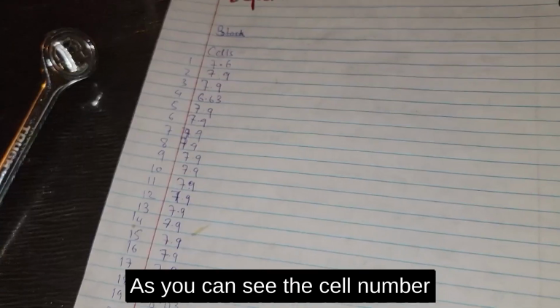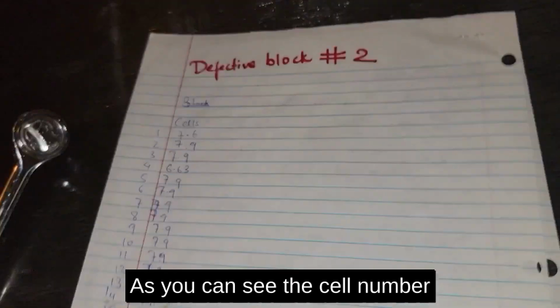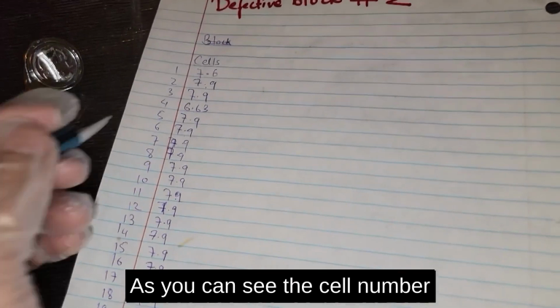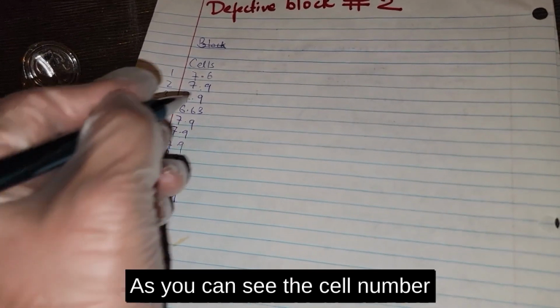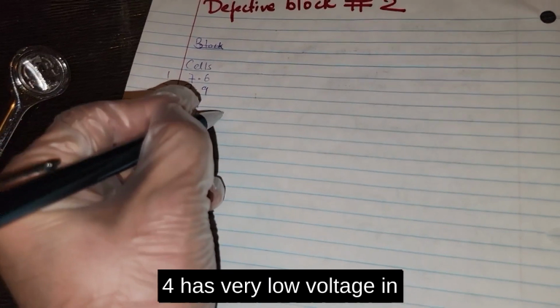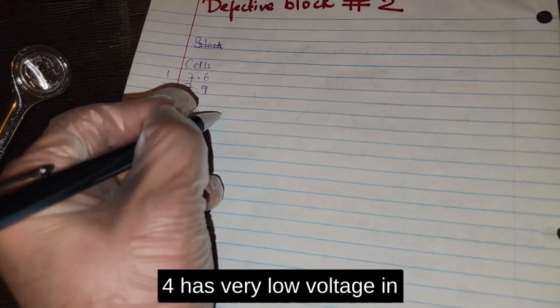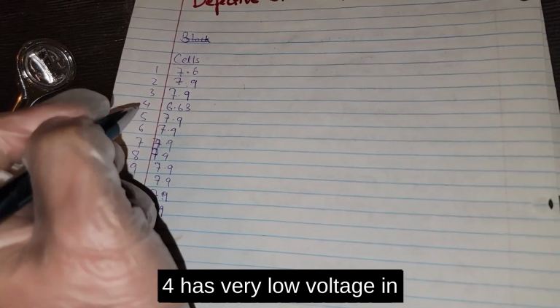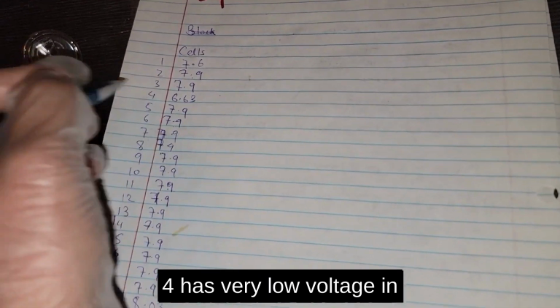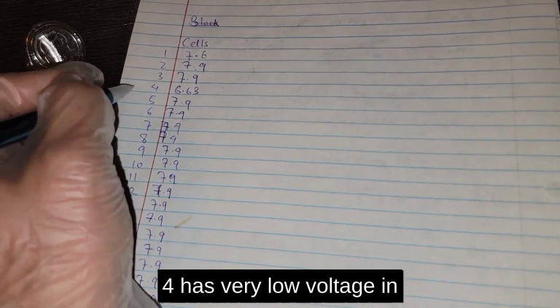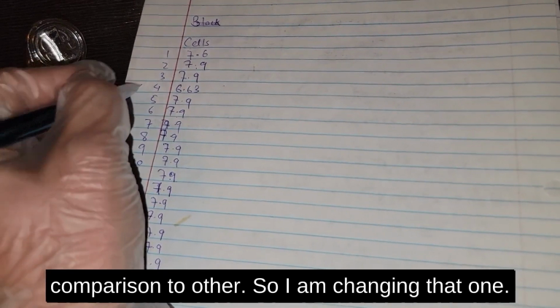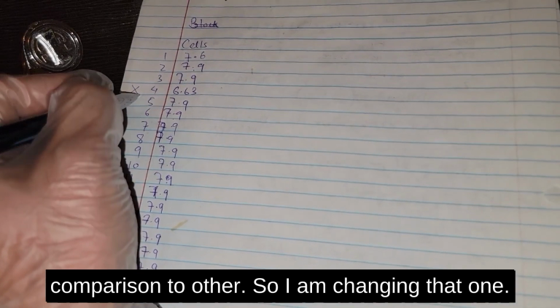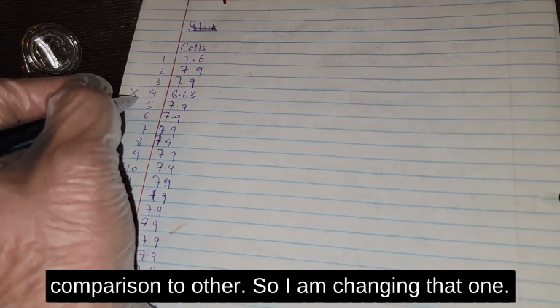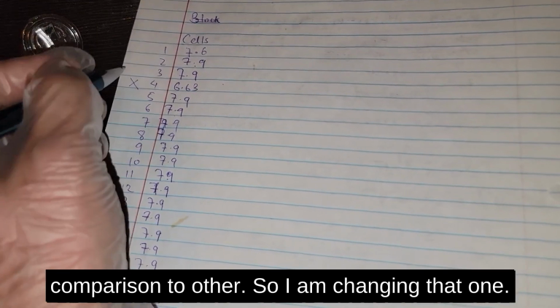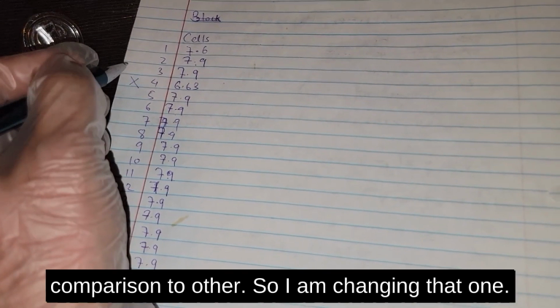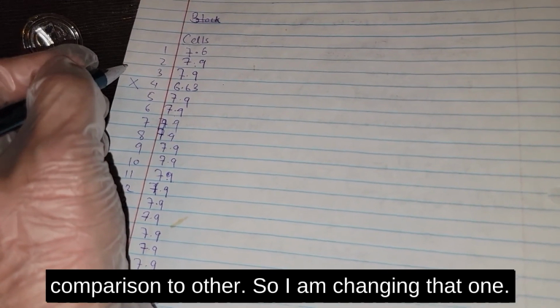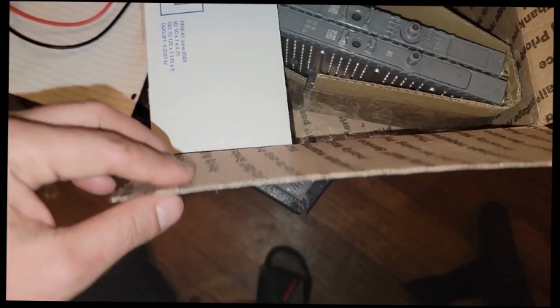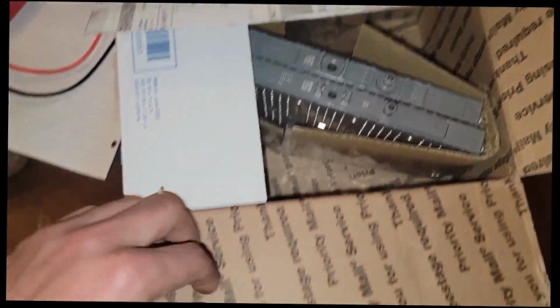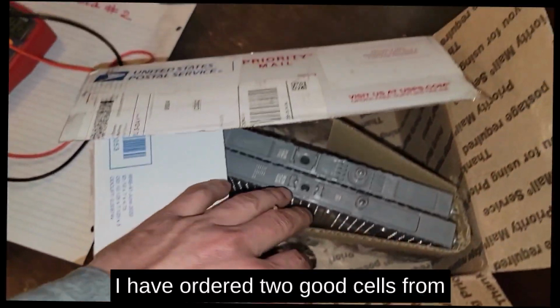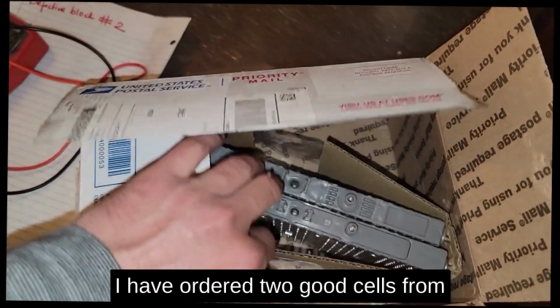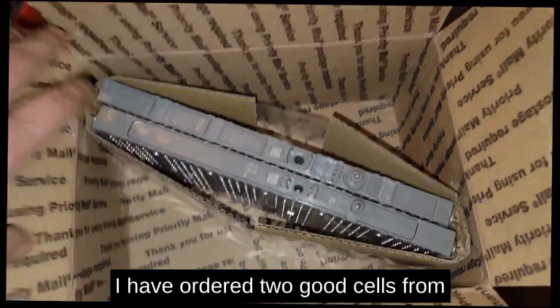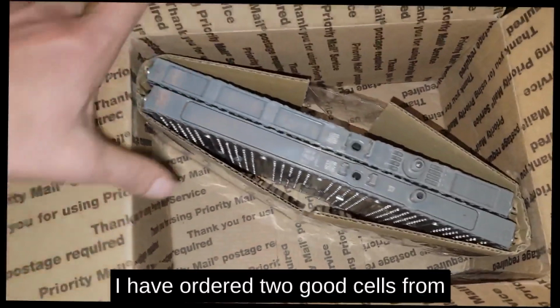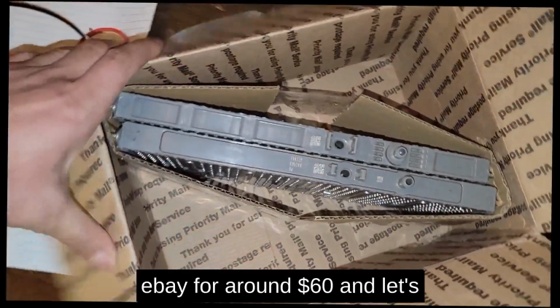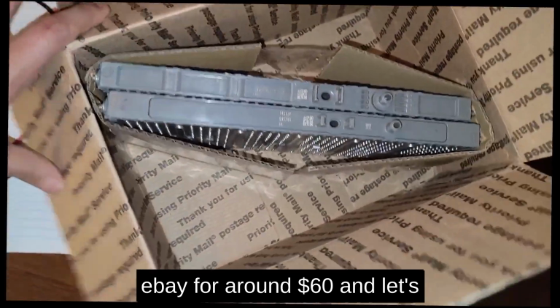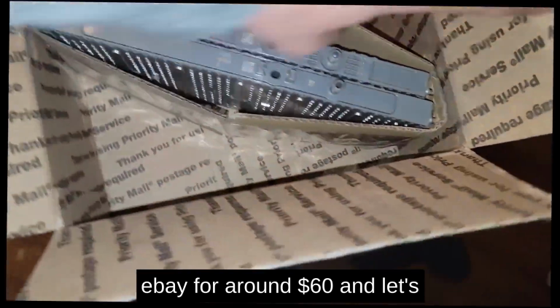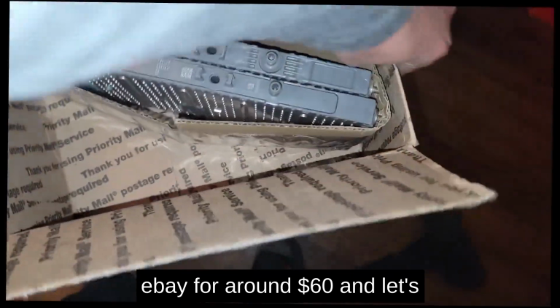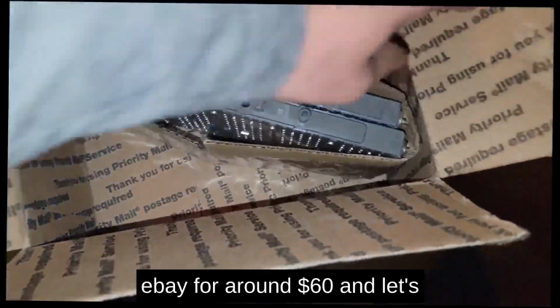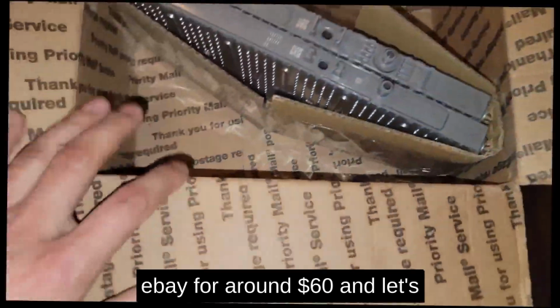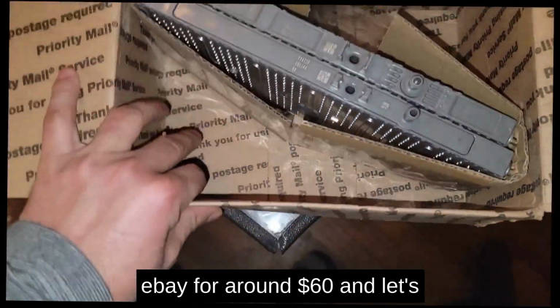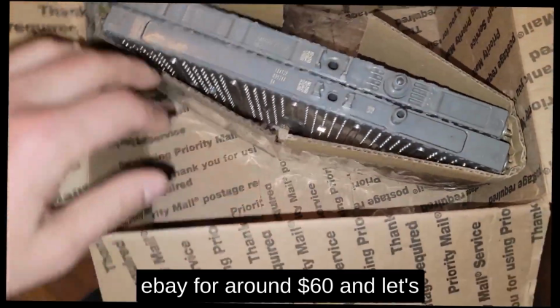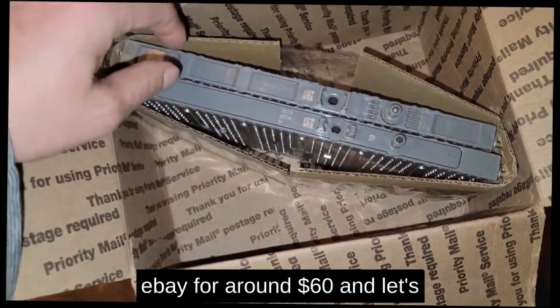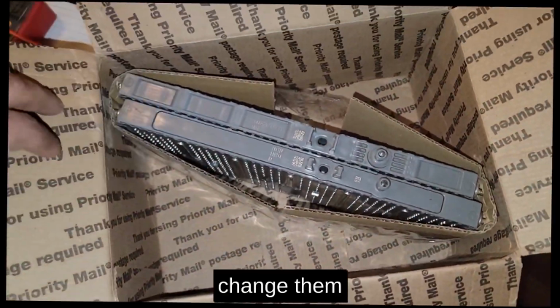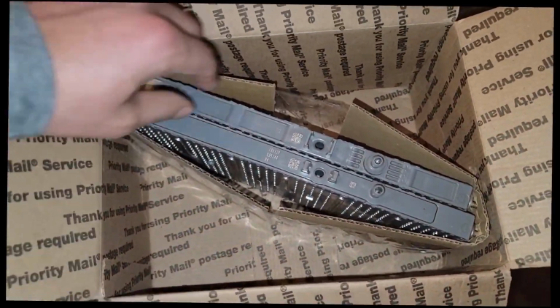This is where I measure individual cells and make a note of them on paper. As you can see, cell number 4 has very low voltage in comparison to the others, so I'm changing that one. I ordered two good cells from eBay for around $60.